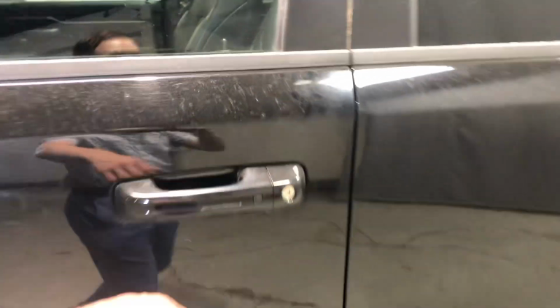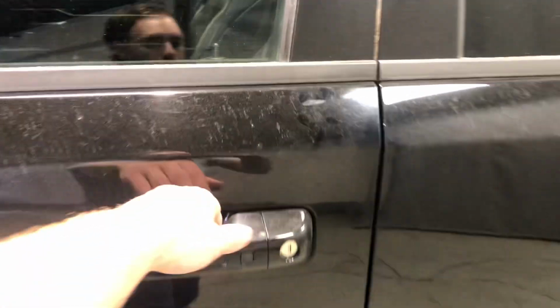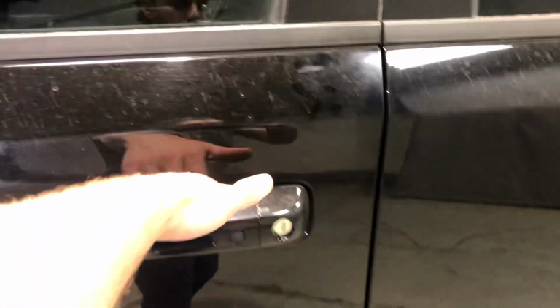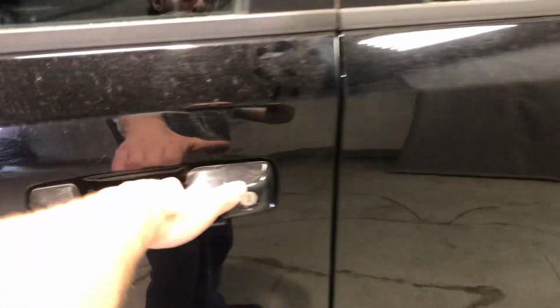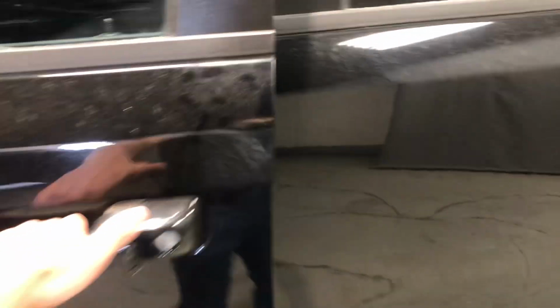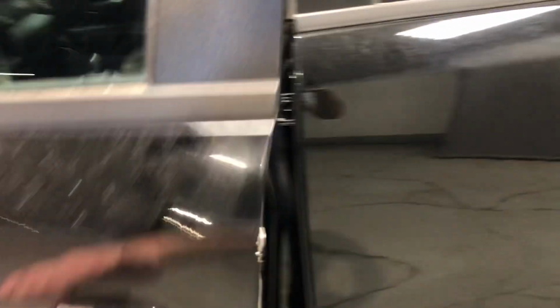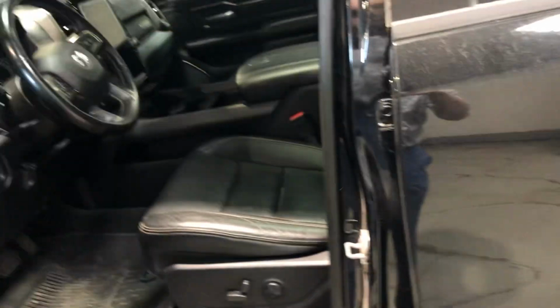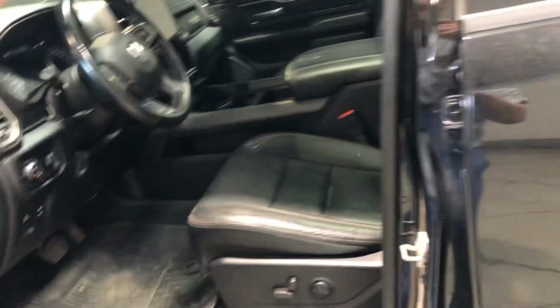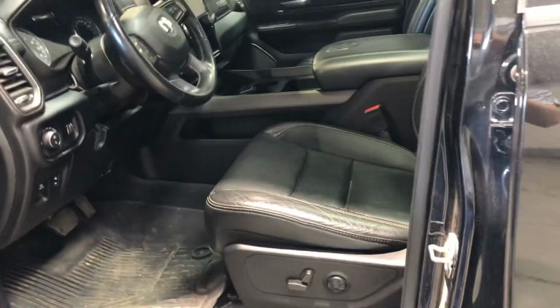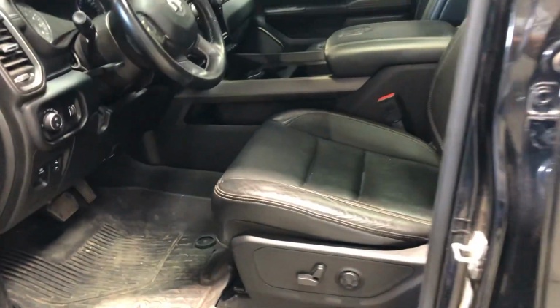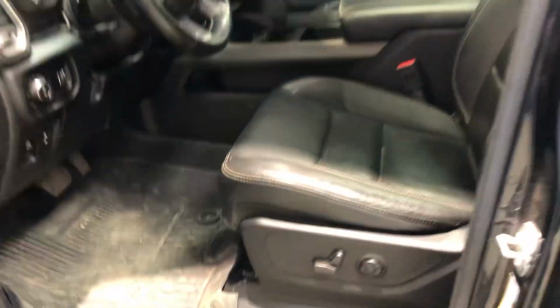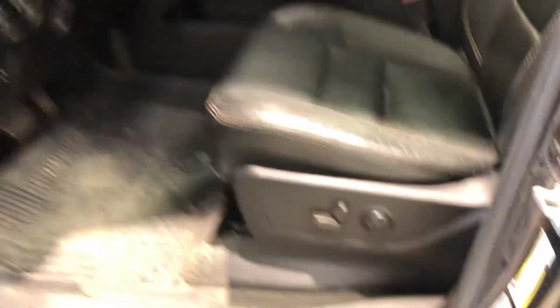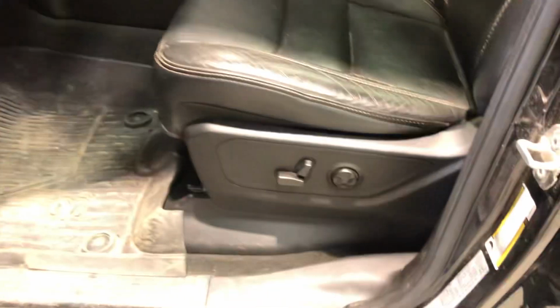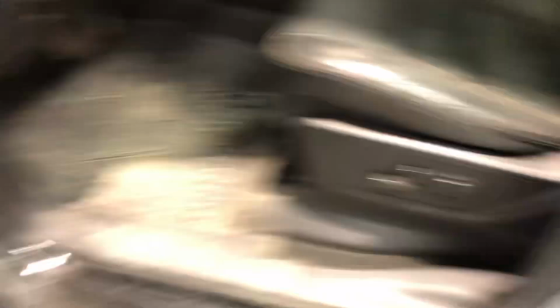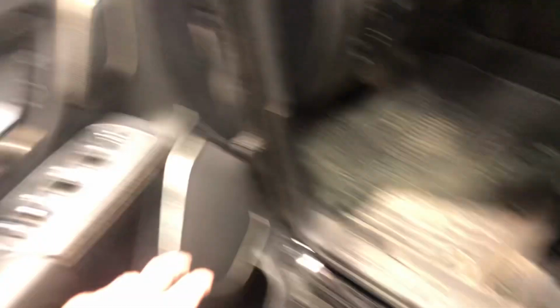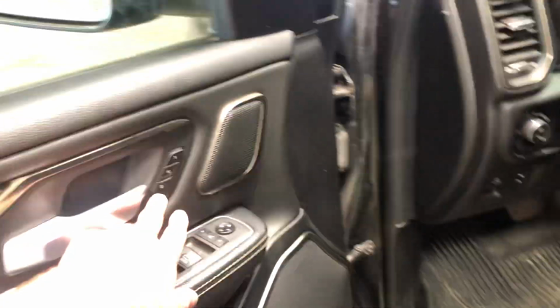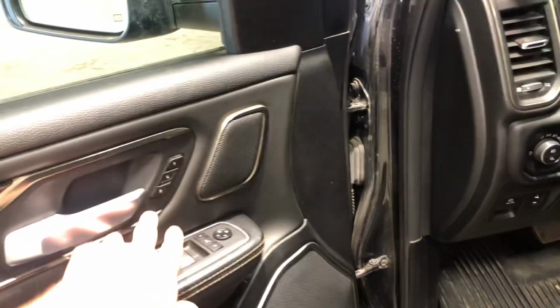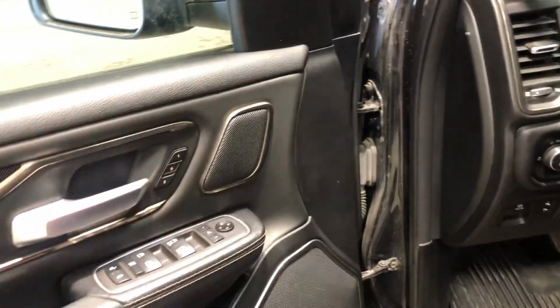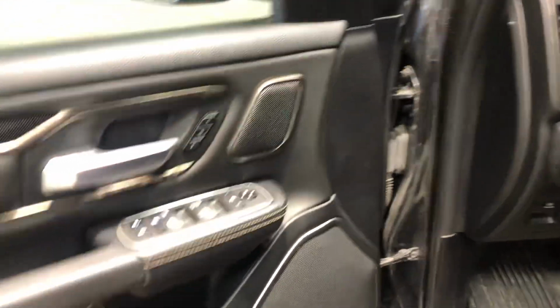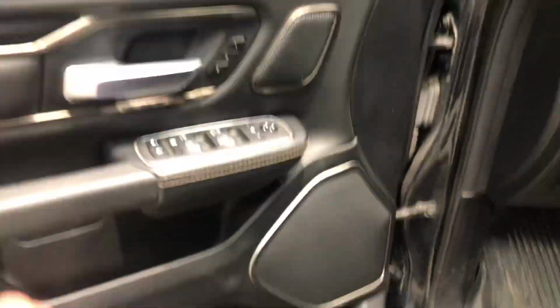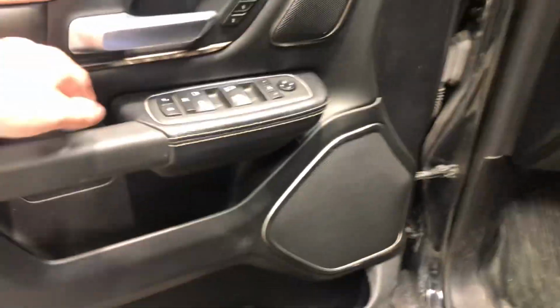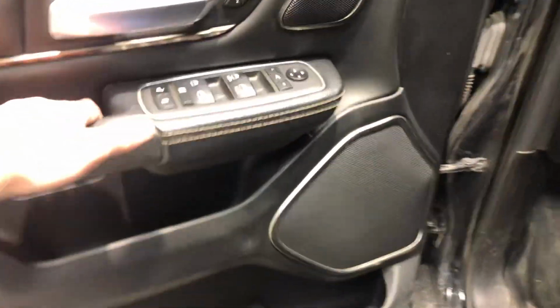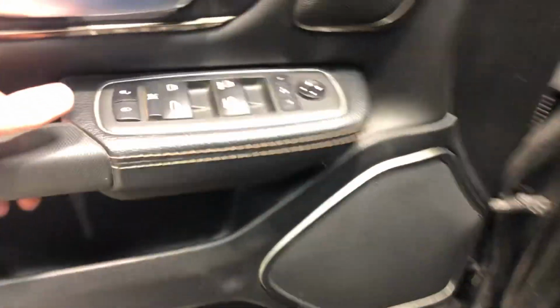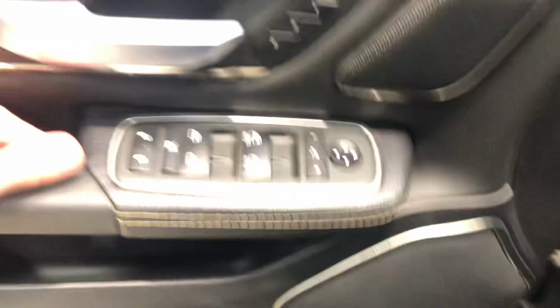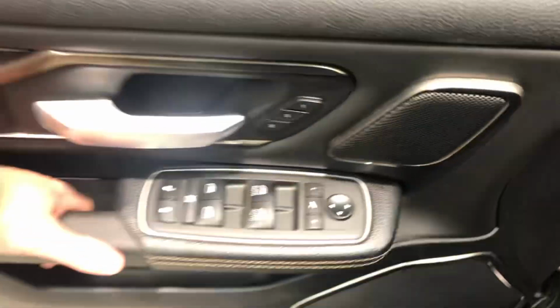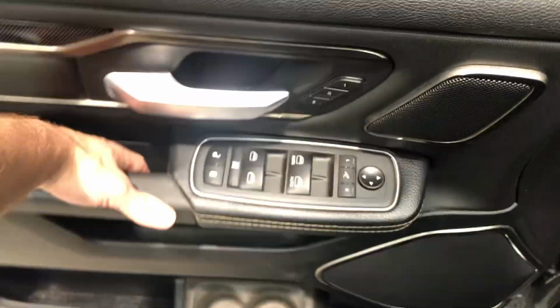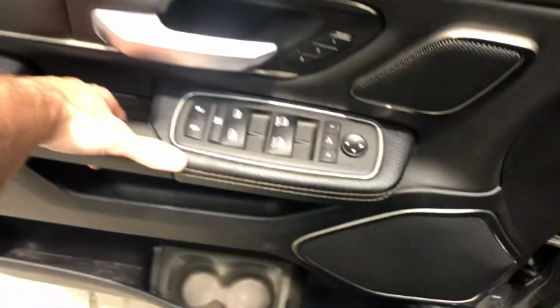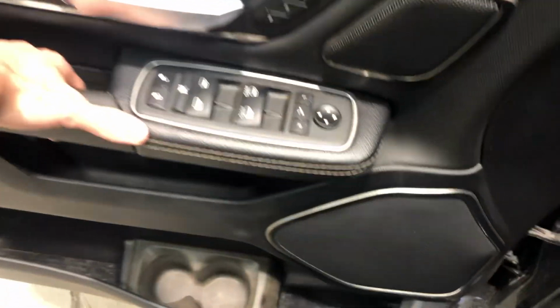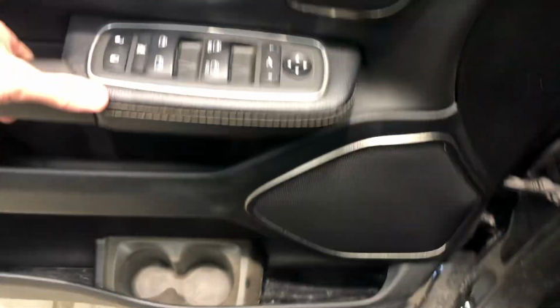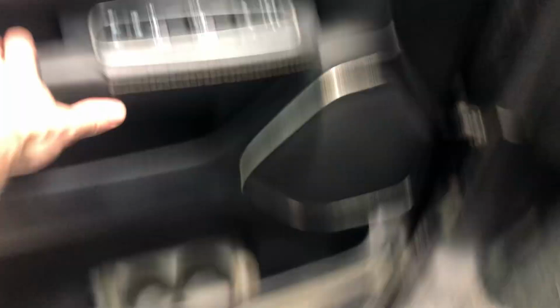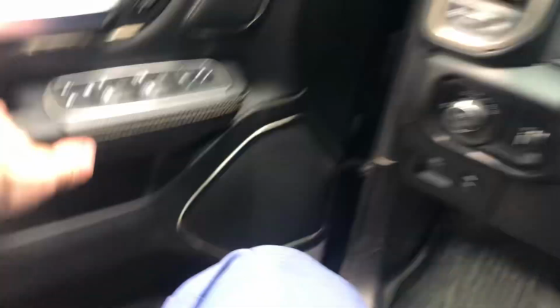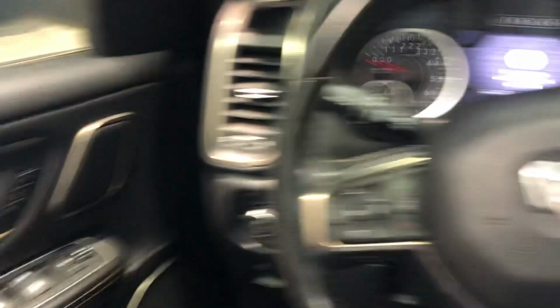They look absolutely stunning with all the black accents. Hopping into it, you do get keyless entry, full leather interior with your power memory seating, power folding mirrors, power windows, and power locks.